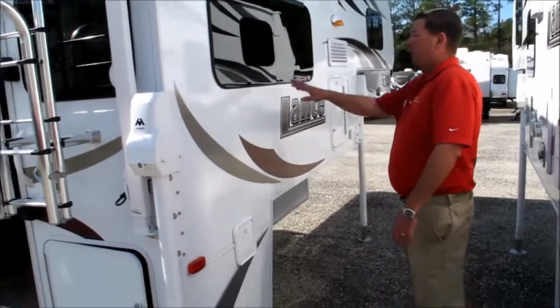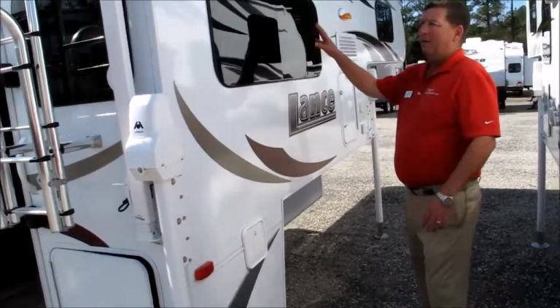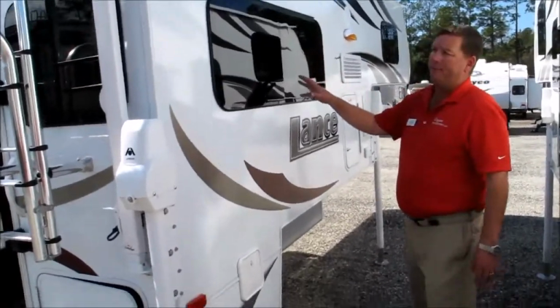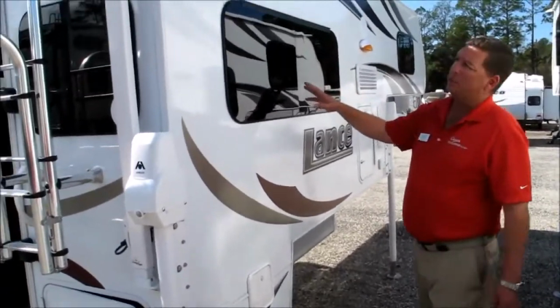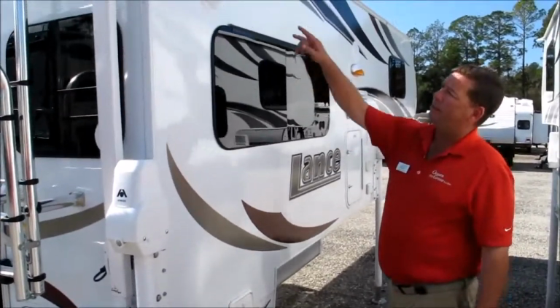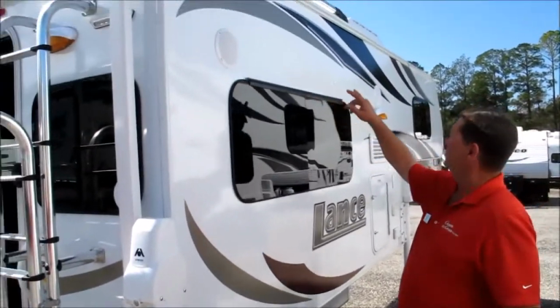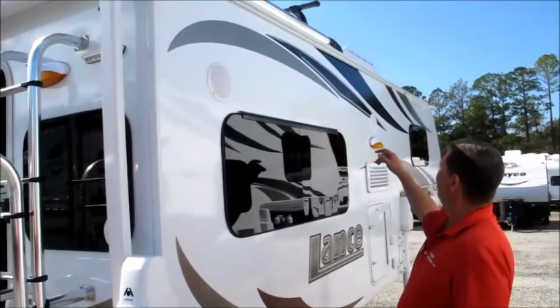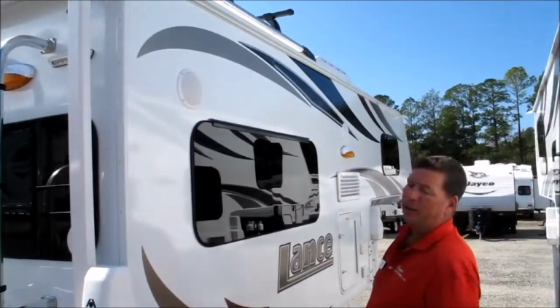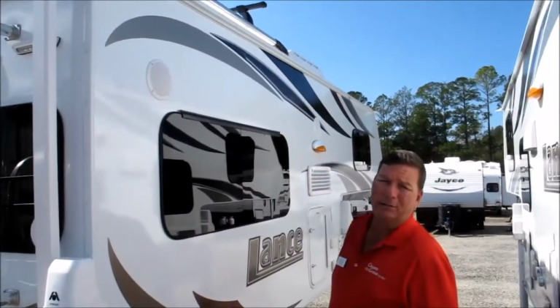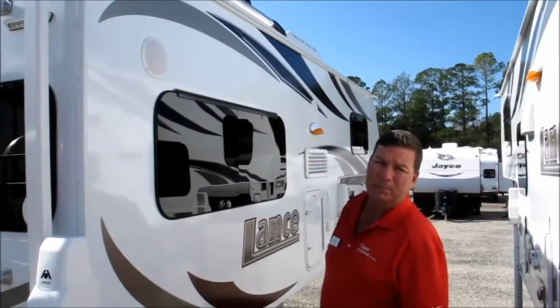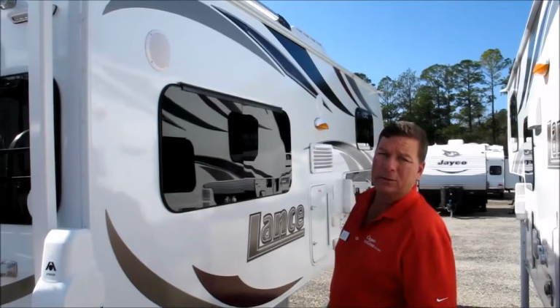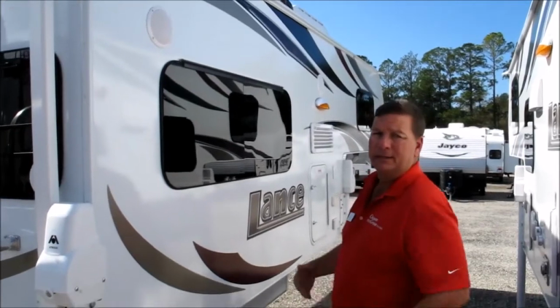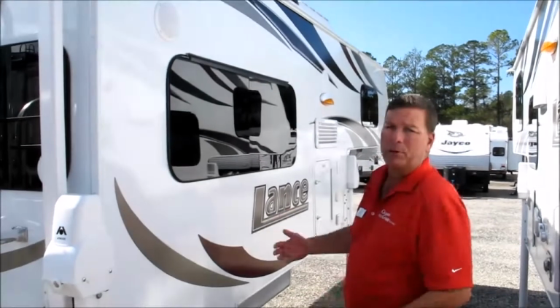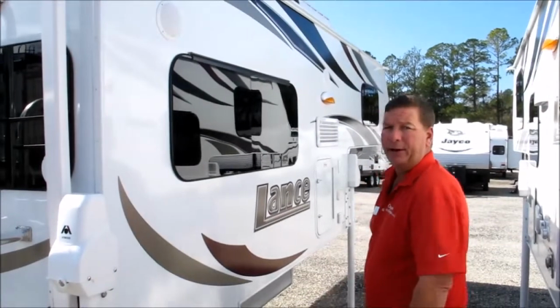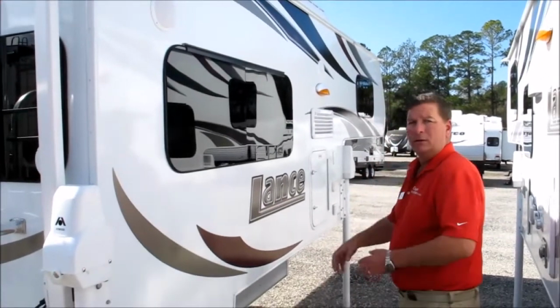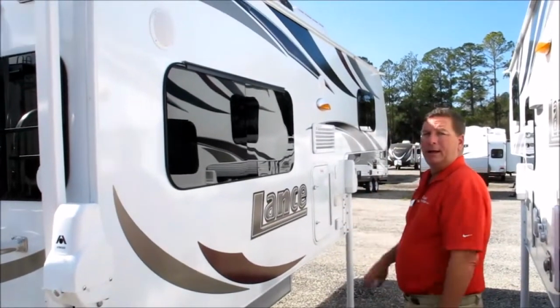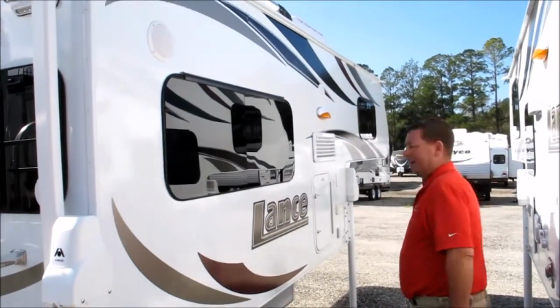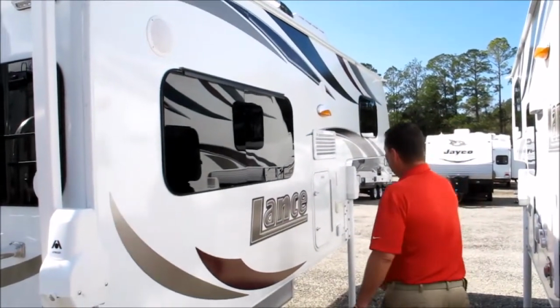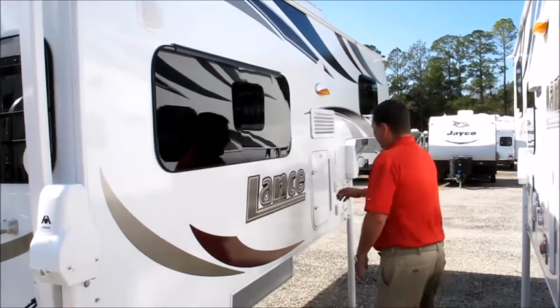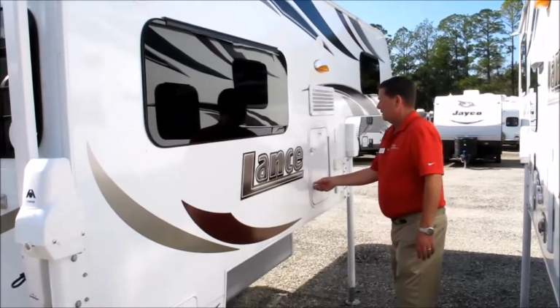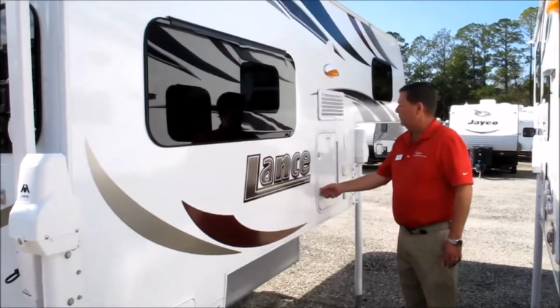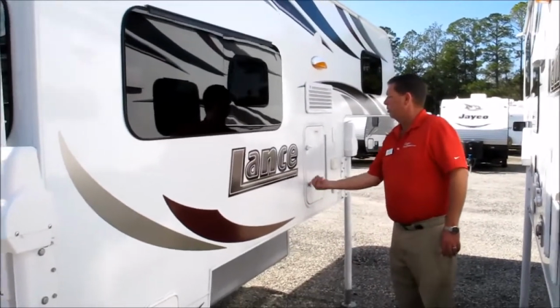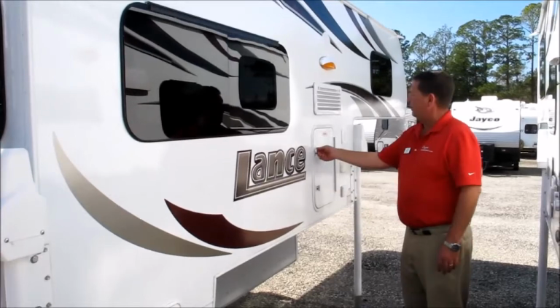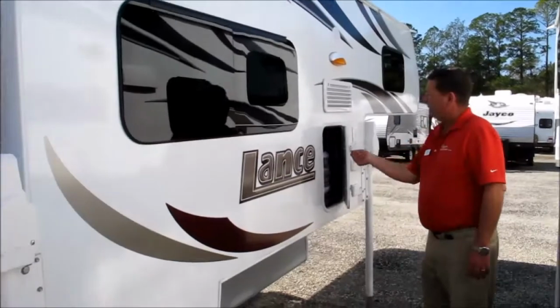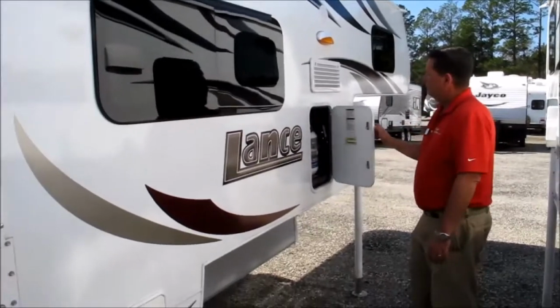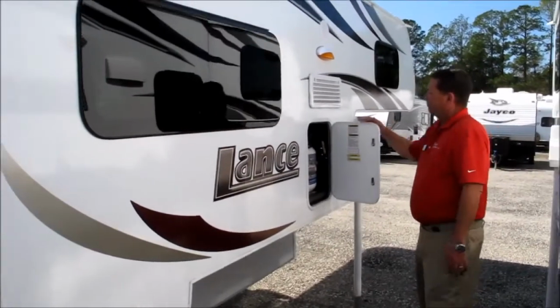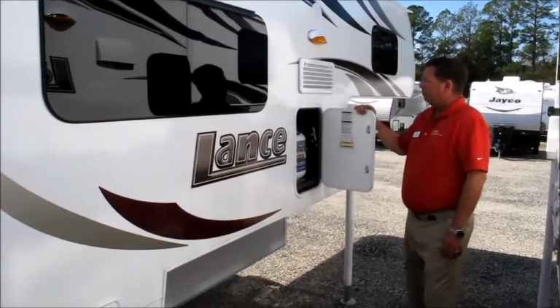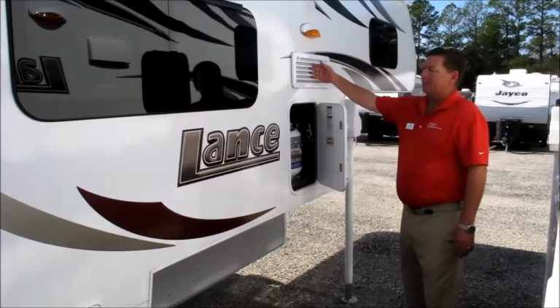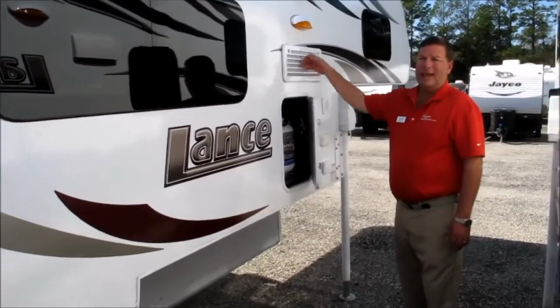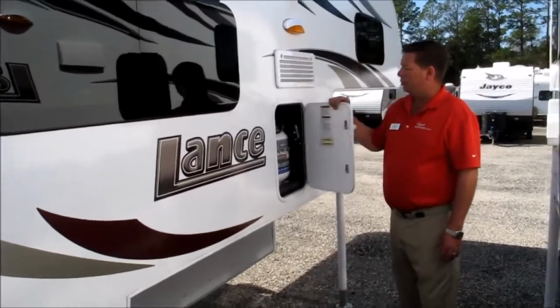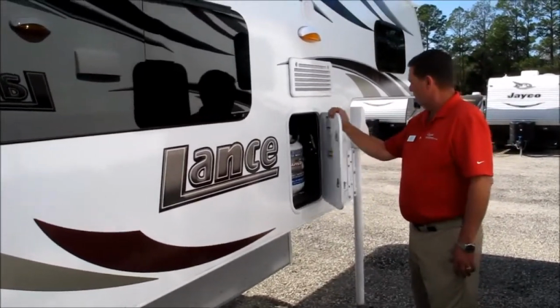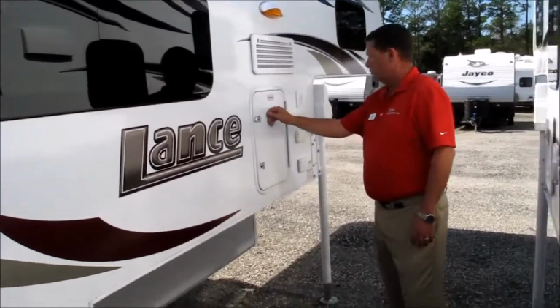Notice that you've got frameless windows and you also have marine grade outside speakers — listen to your music out here while you're sipping a cocktail. It's got a single bottle of propane out here, plus easy access to your refrigerator.